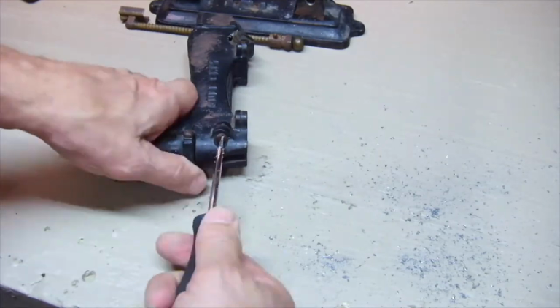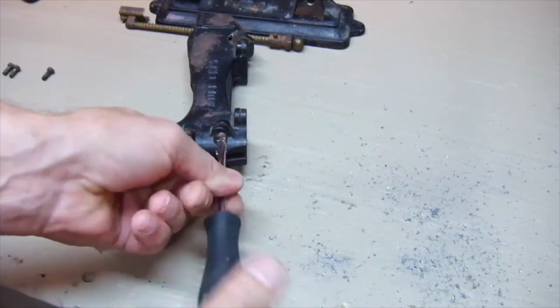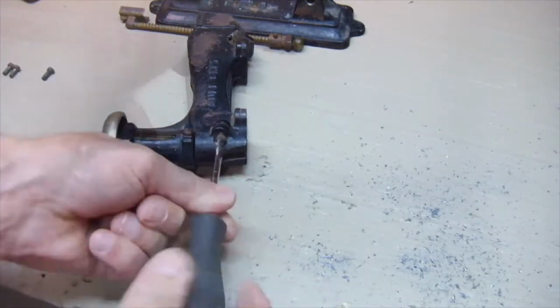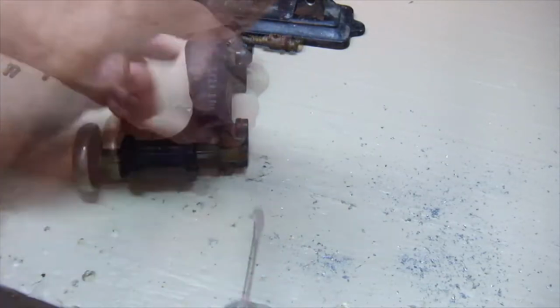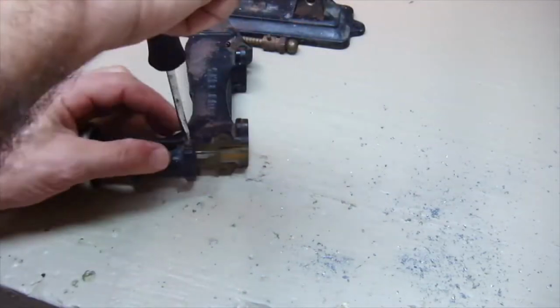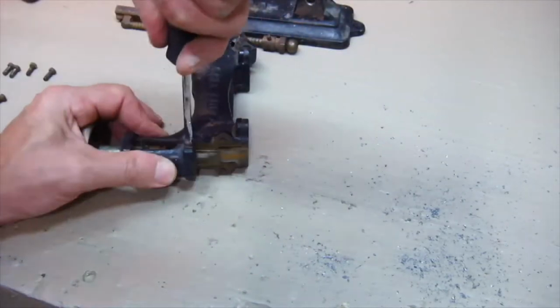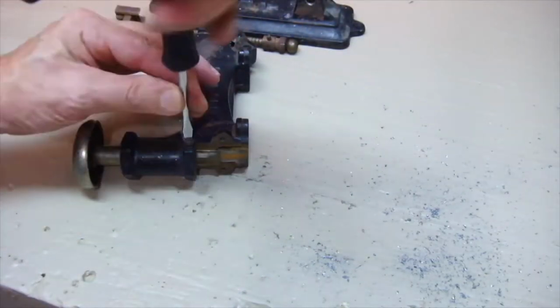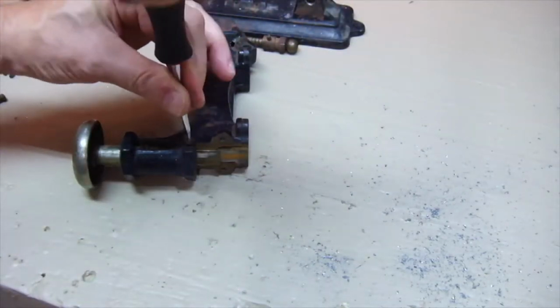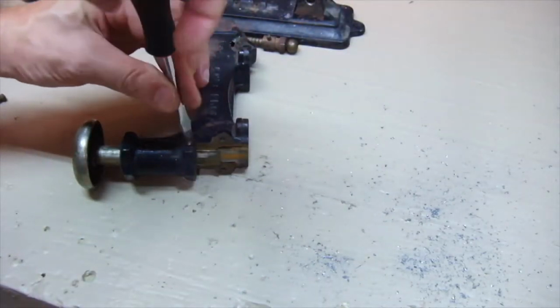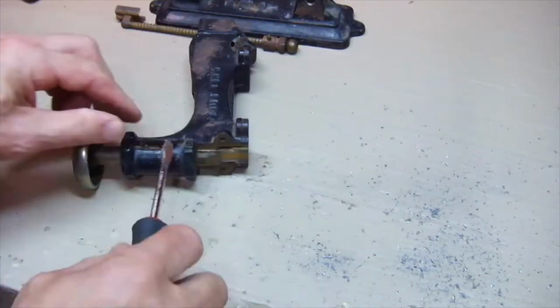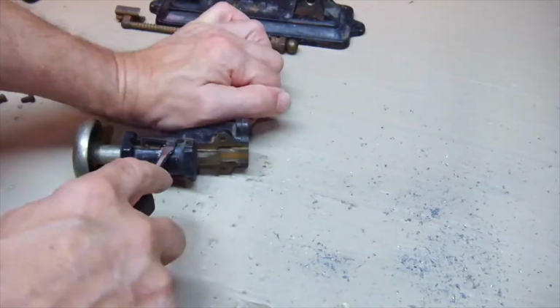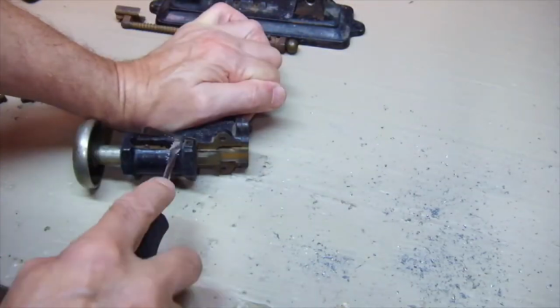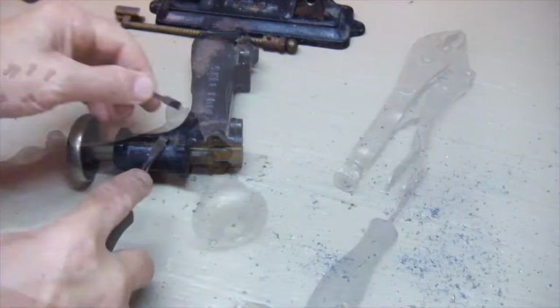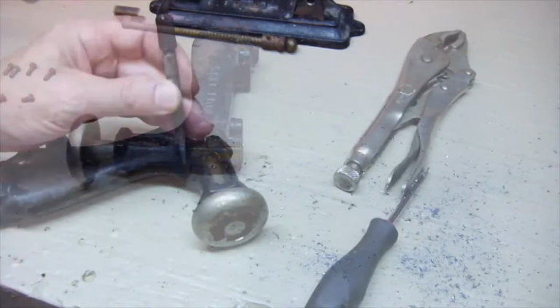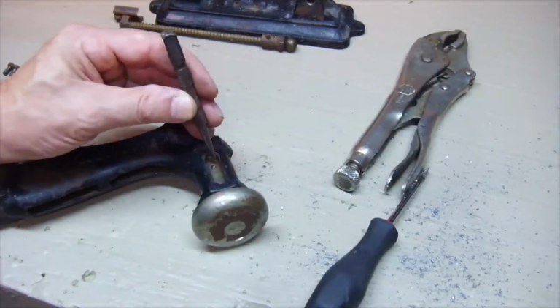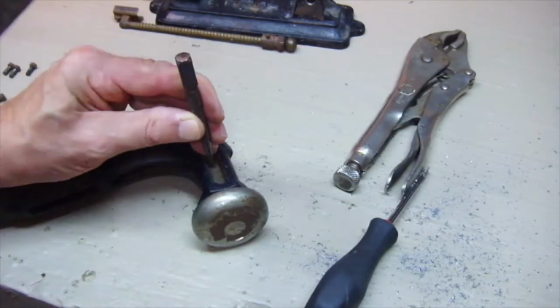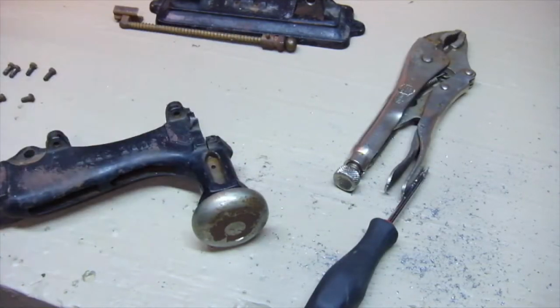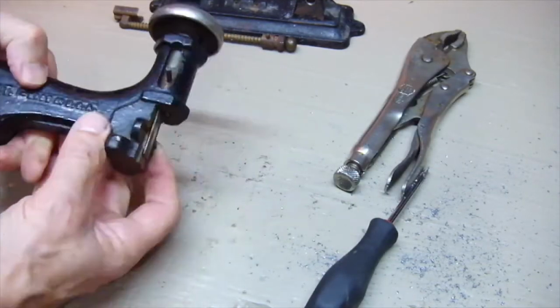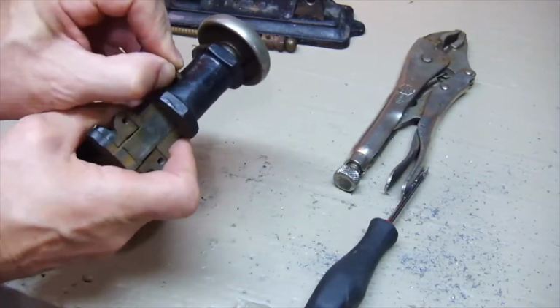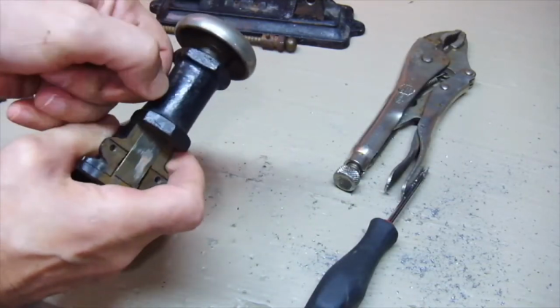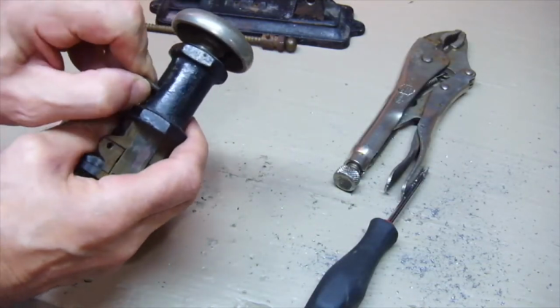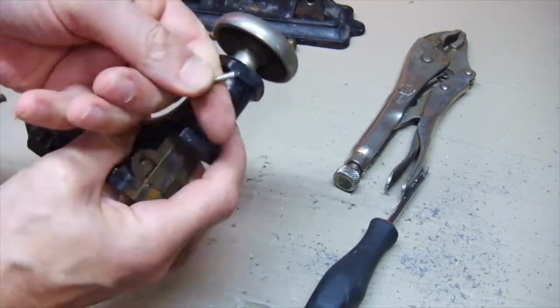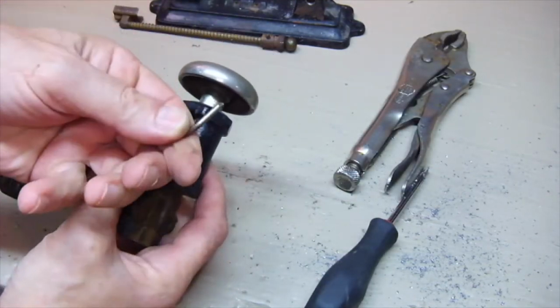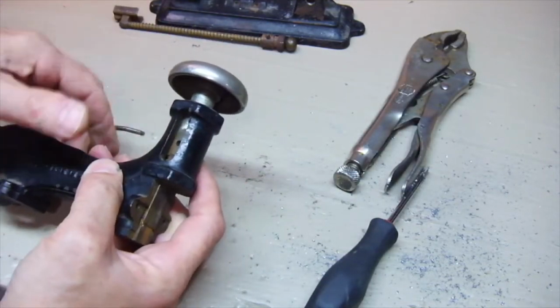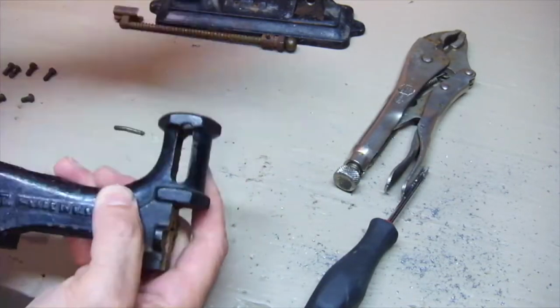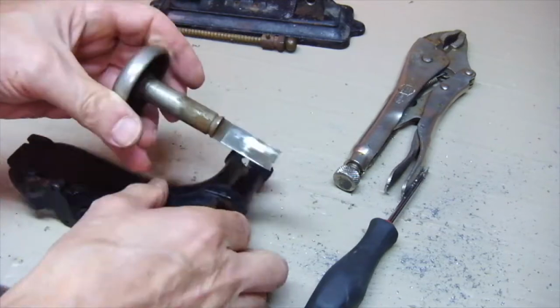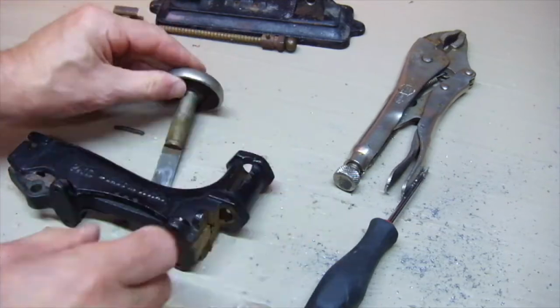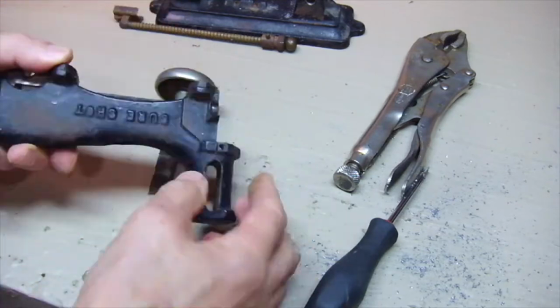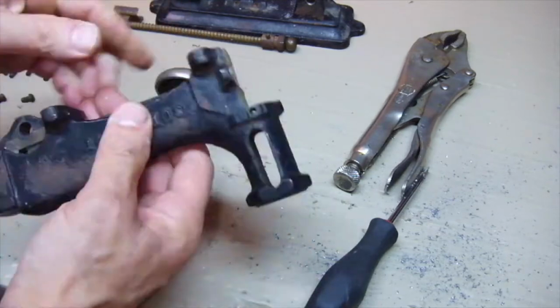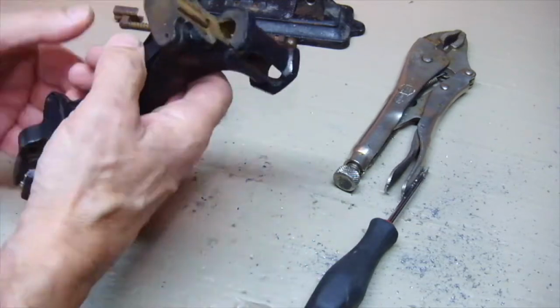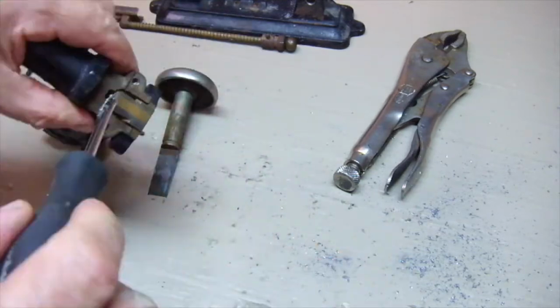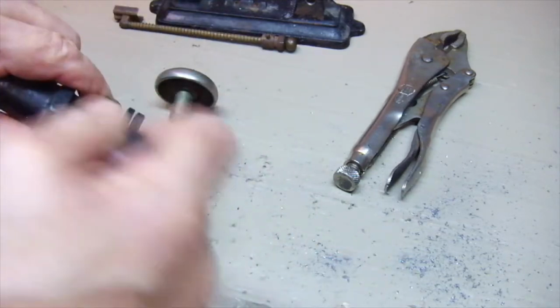I spent quite a bit of time trying to find staples for this old antique stapler, but I had no luck. I even called Acme — they're still around. I asked them if they had any old stock. They just laughed and tried to sell me a new stapler.